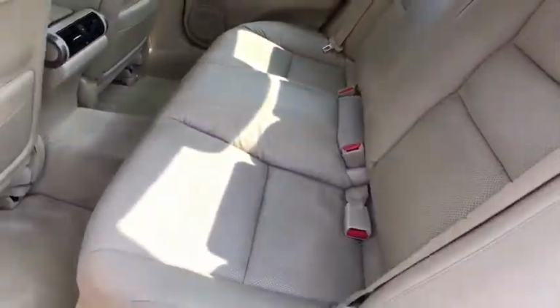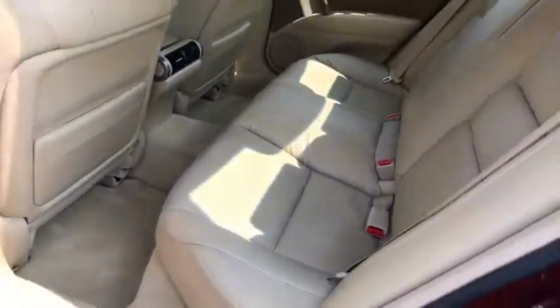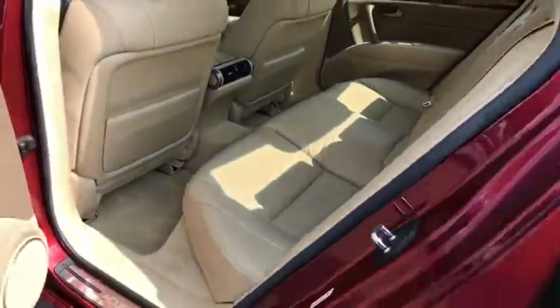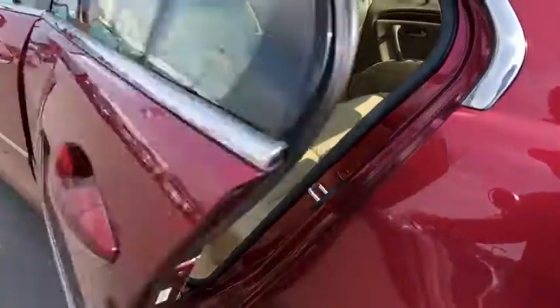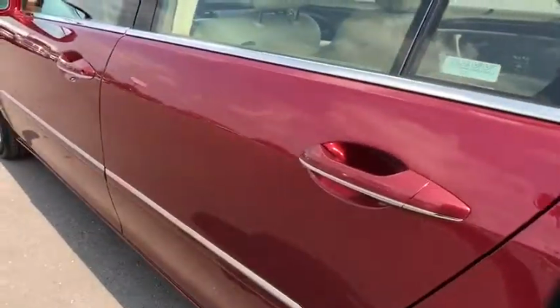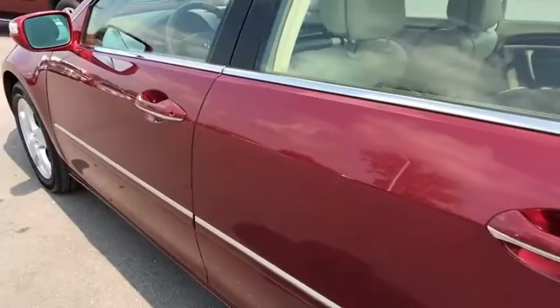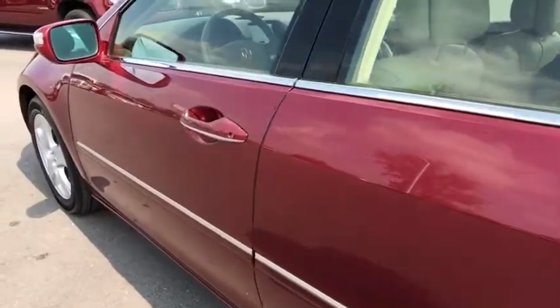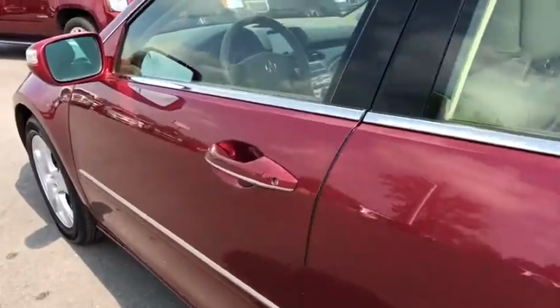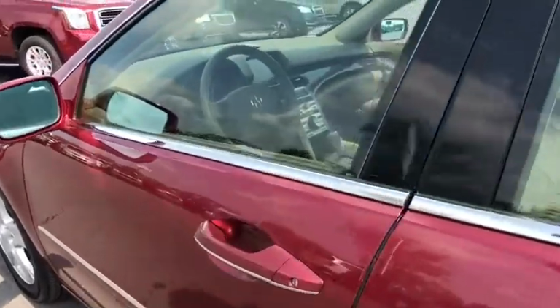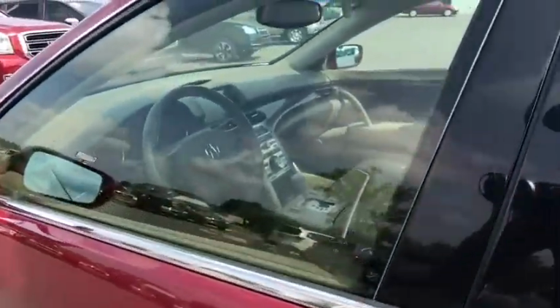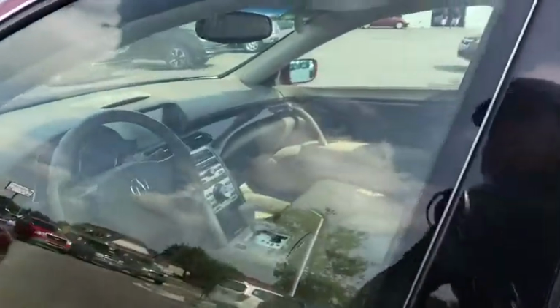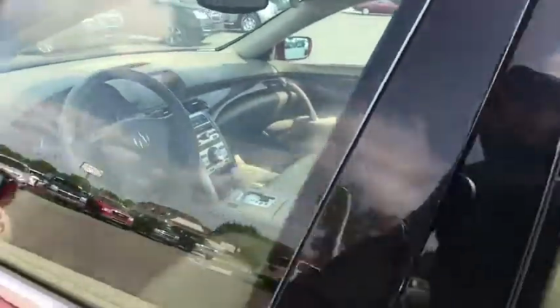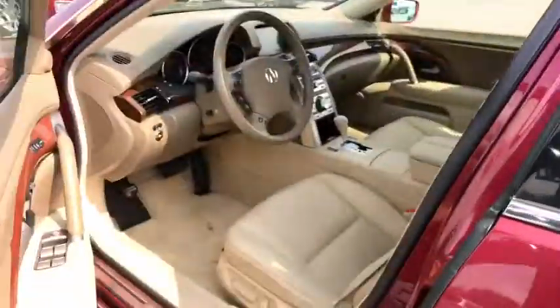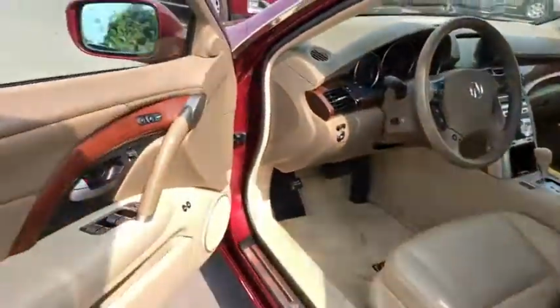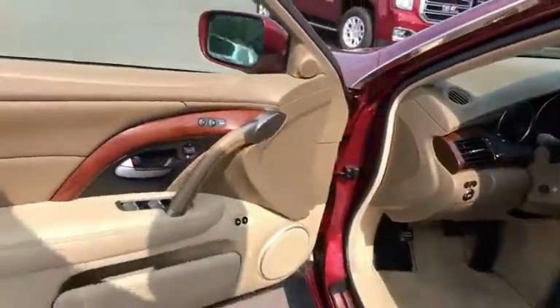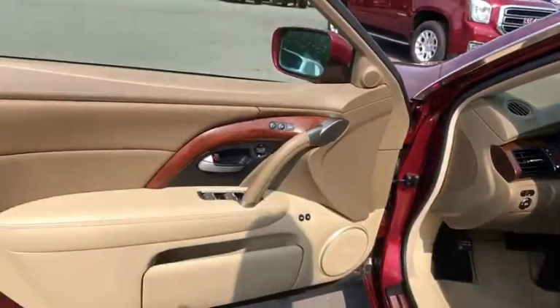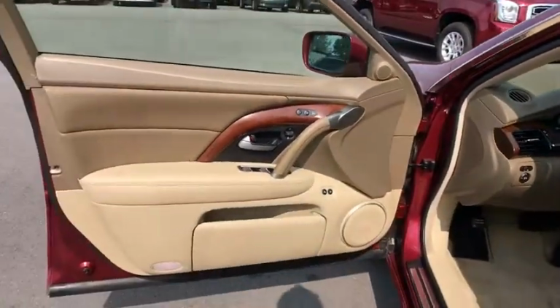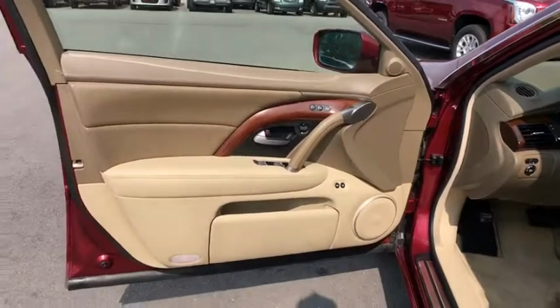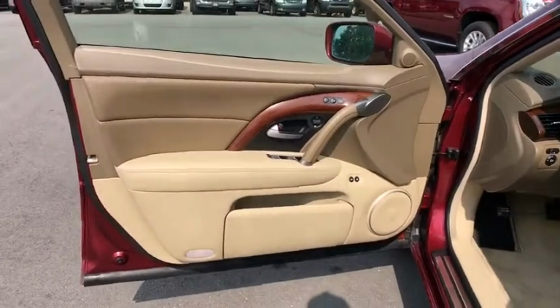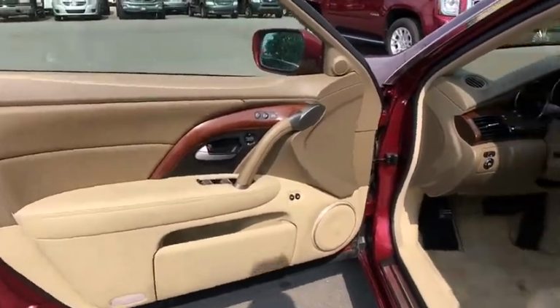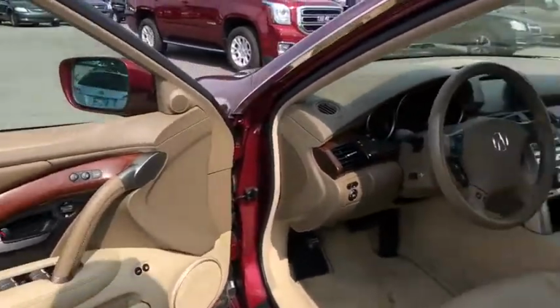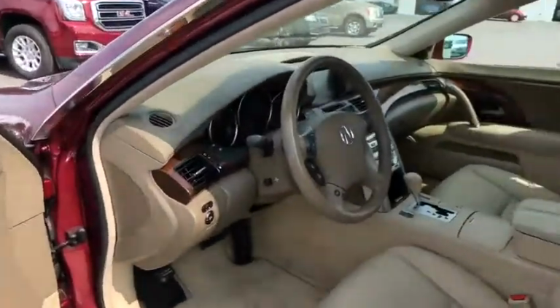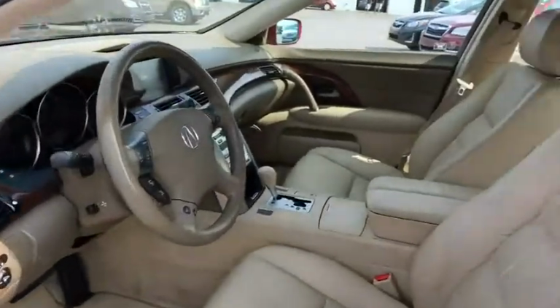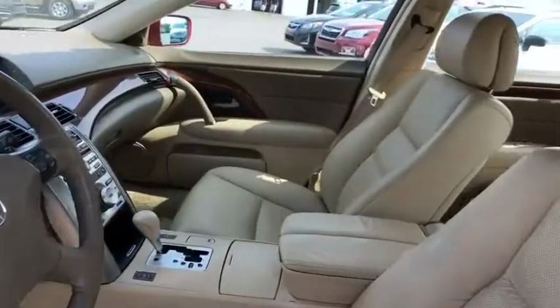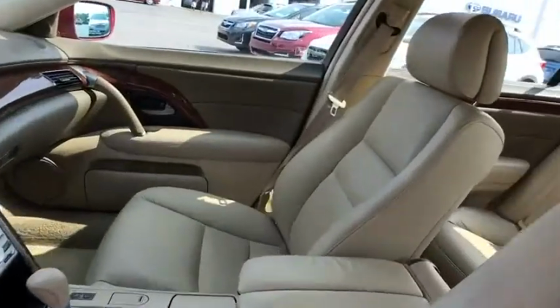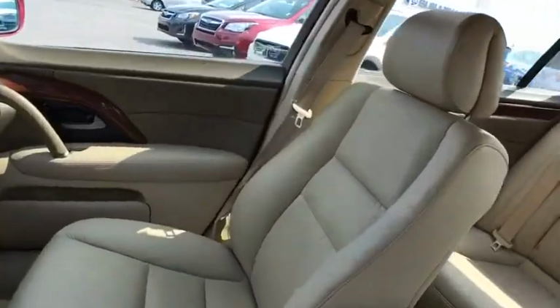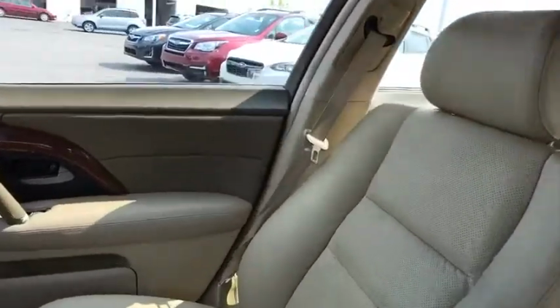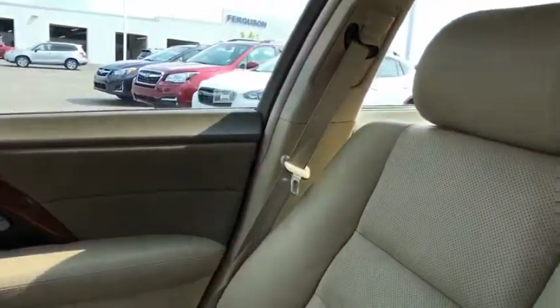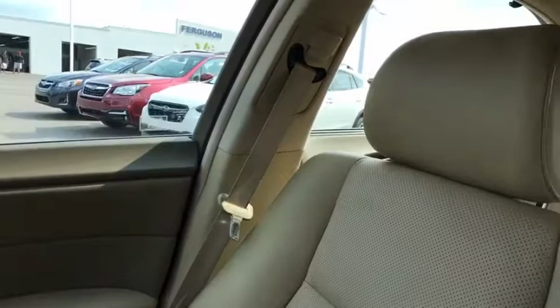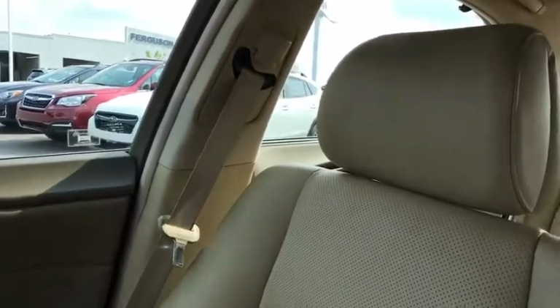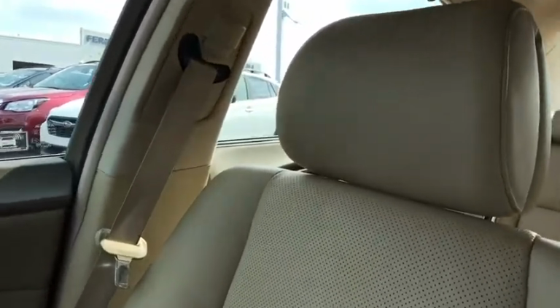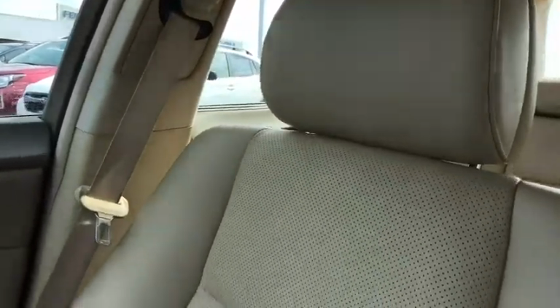Power passenger seat, Bluetooth, leather-wrapped steering wheel, adjustable steering wheel, power steering, driver airbag, aluminum wheels, floor mats, four-wheel disc brakes, cruise control, auto-dimming rearview mirror, PPO.